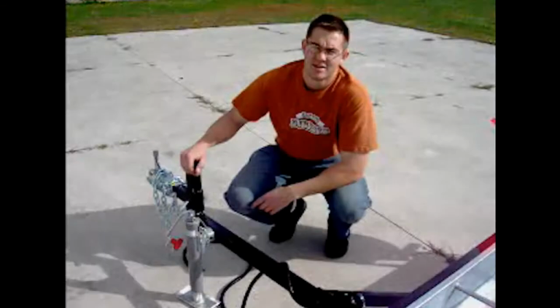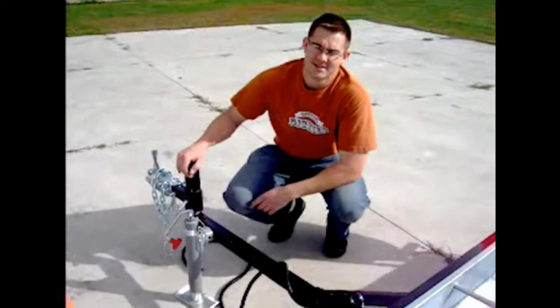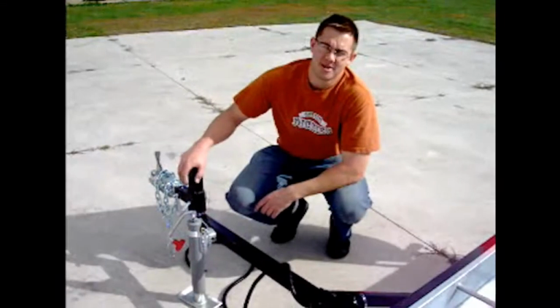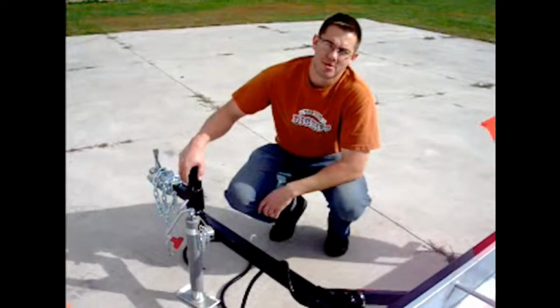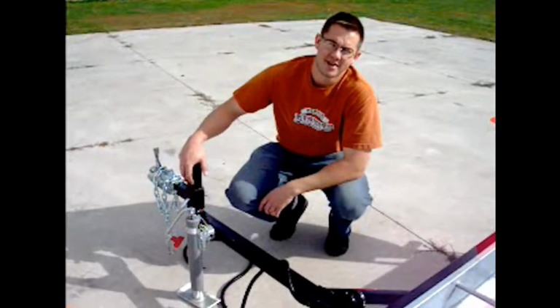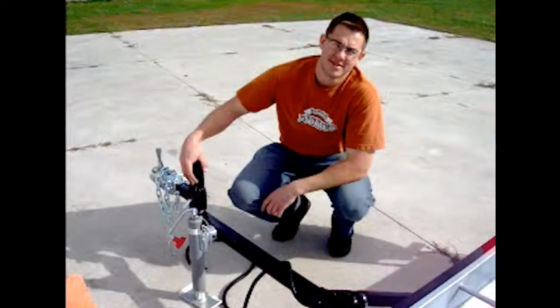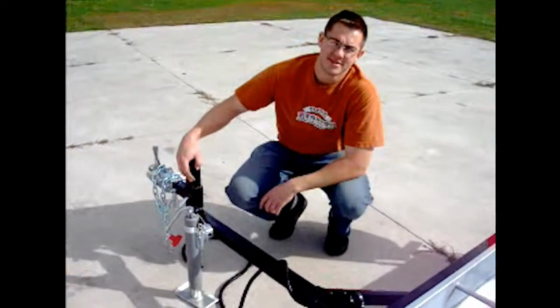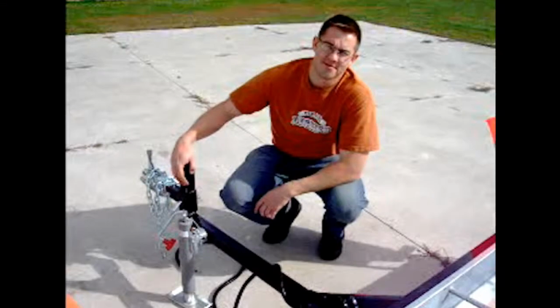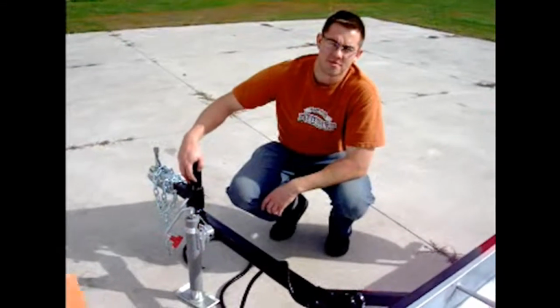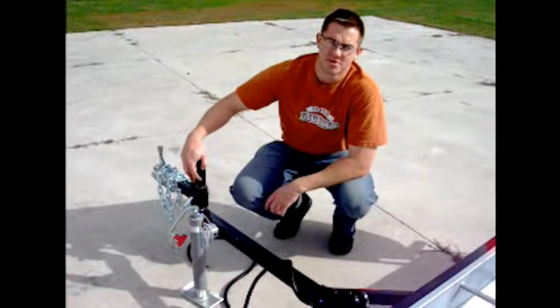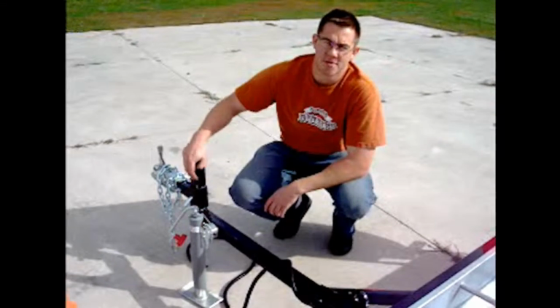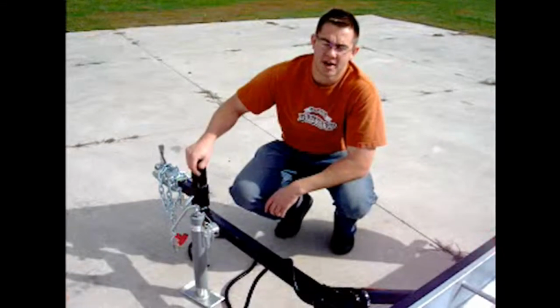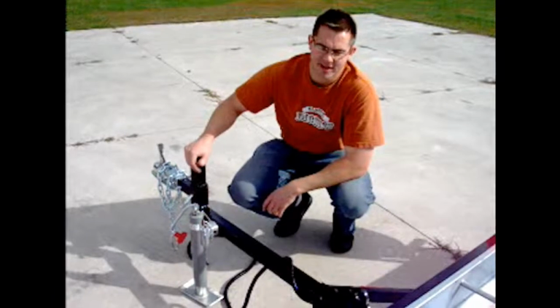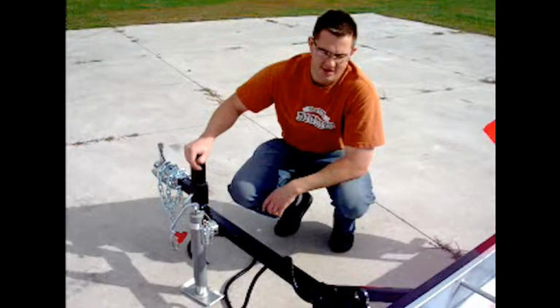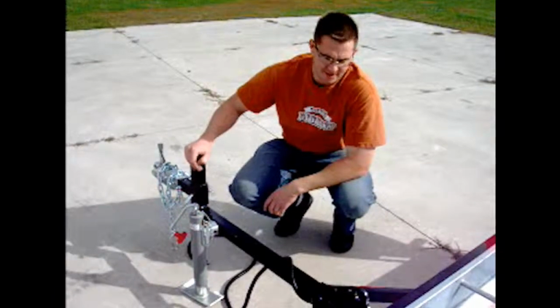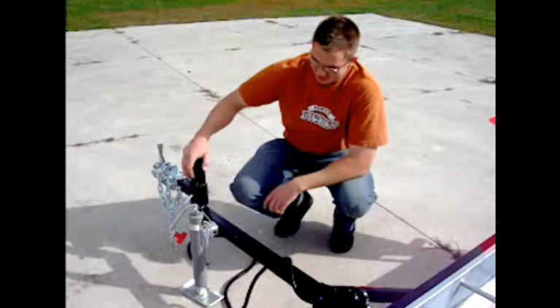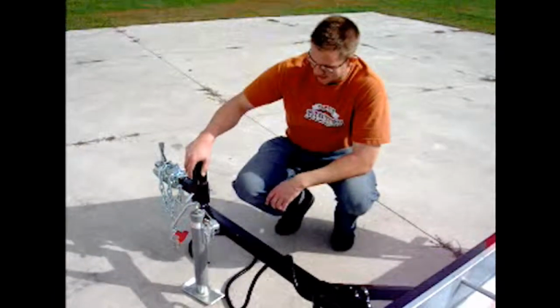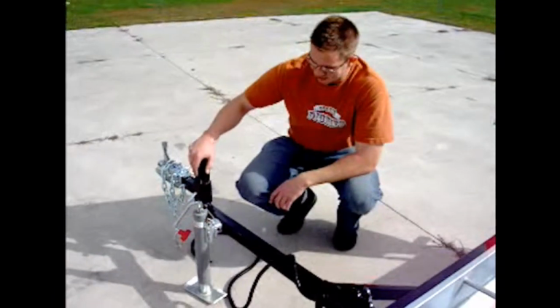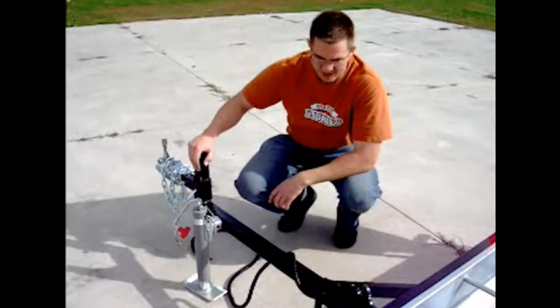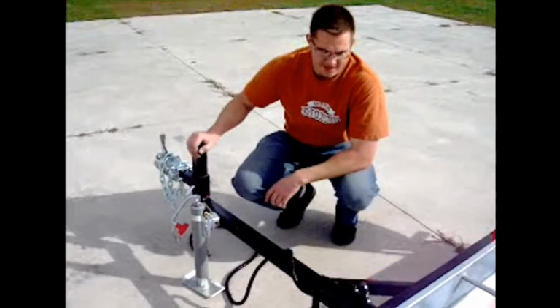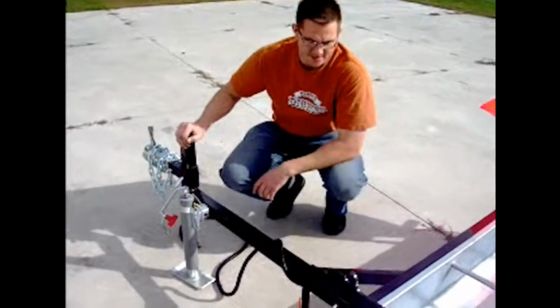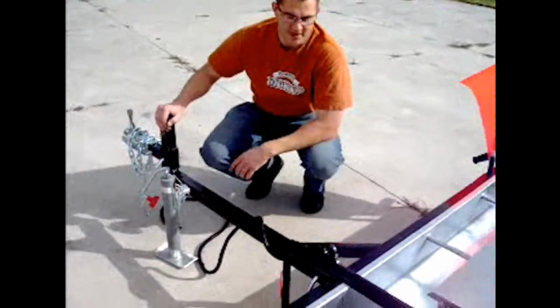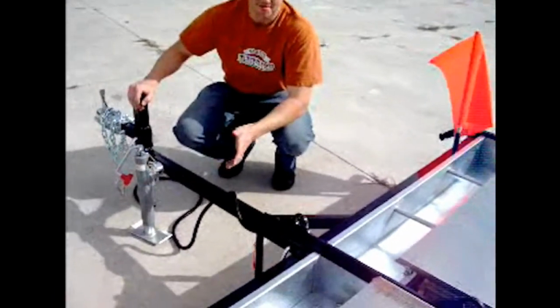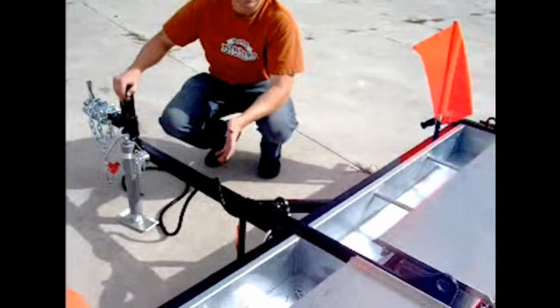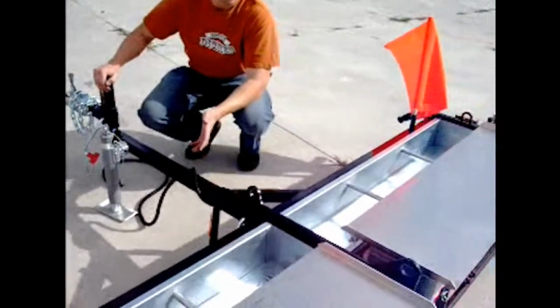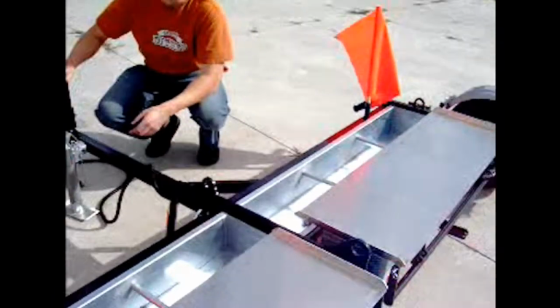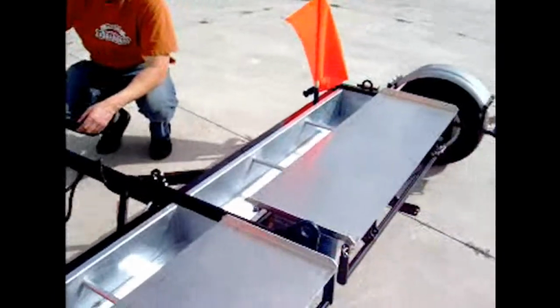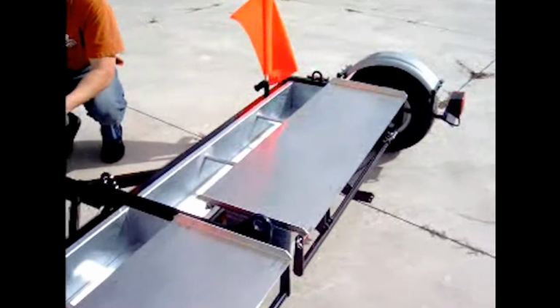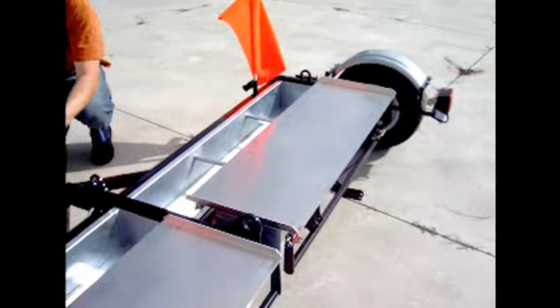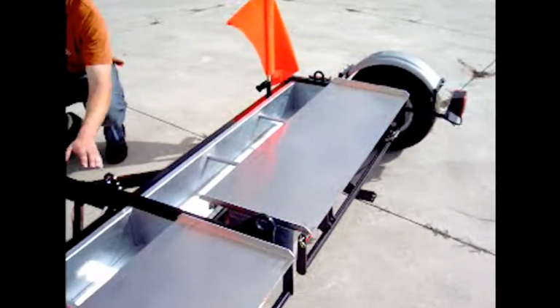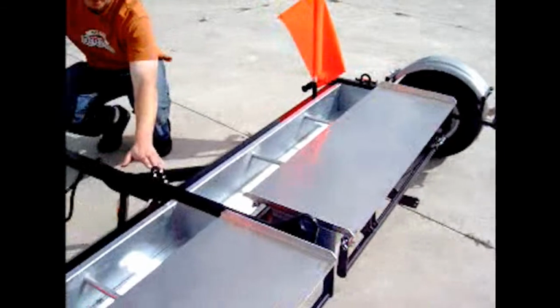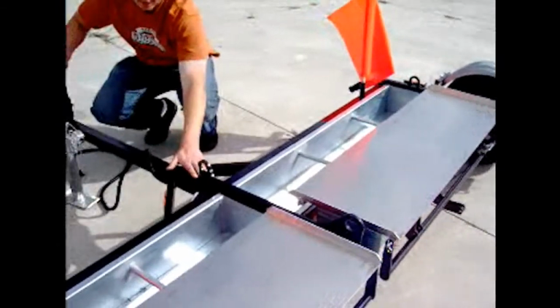This is the Piranha series from BlueStrike Equipment operating video. We've already got the Piranha off the pallet and we've installed the tongue.